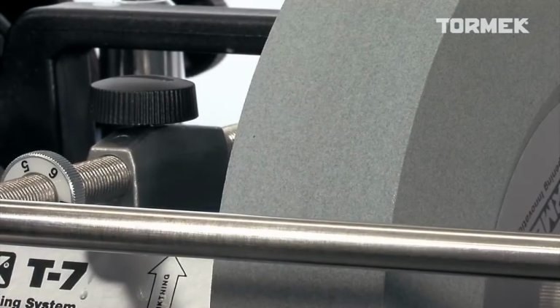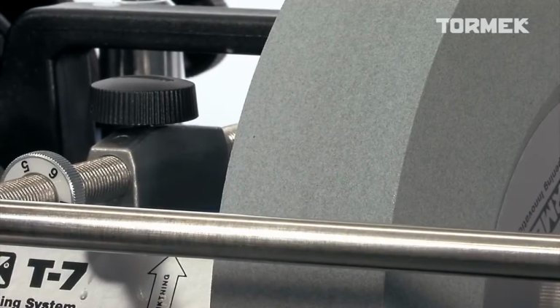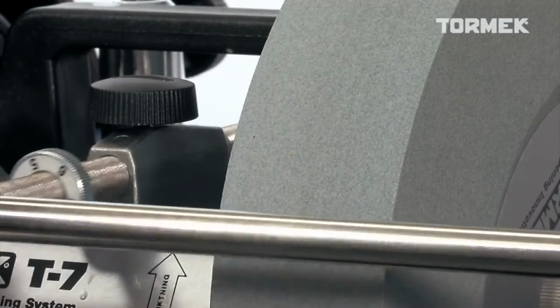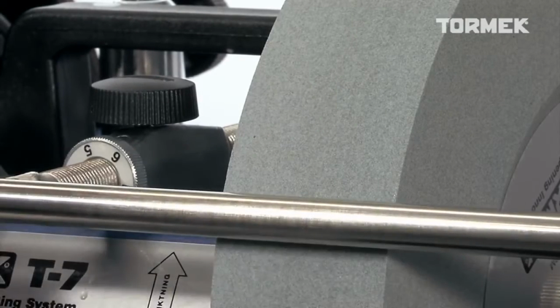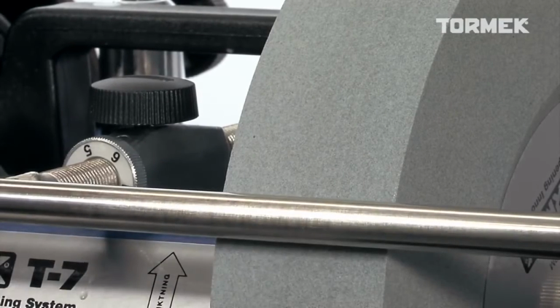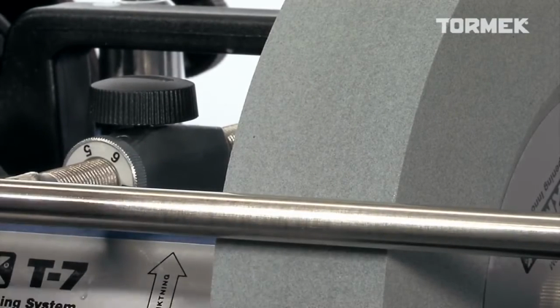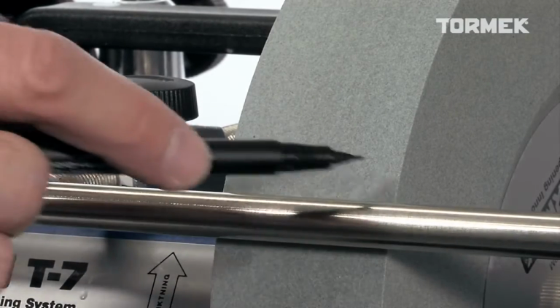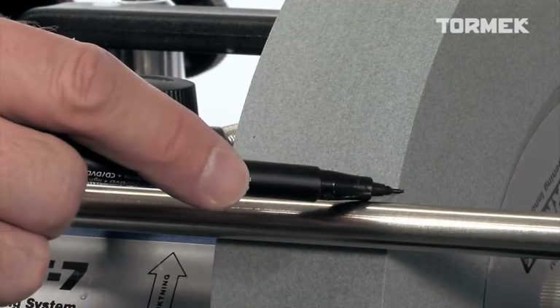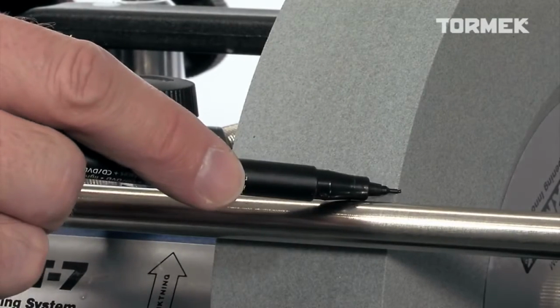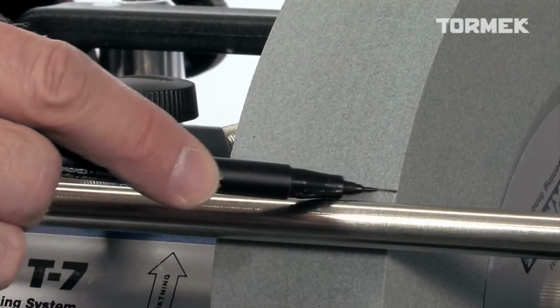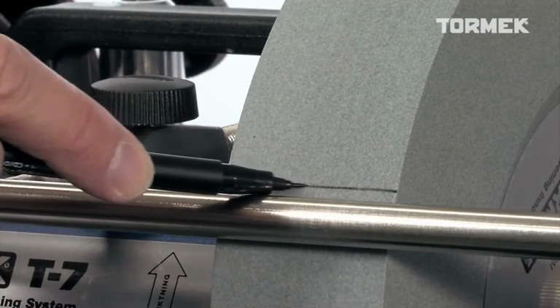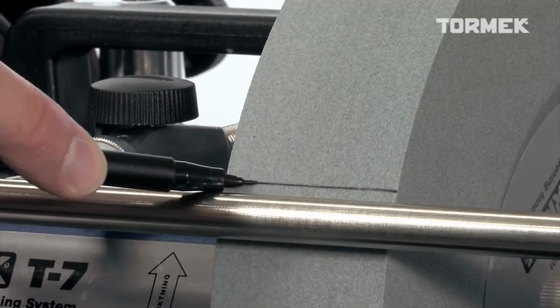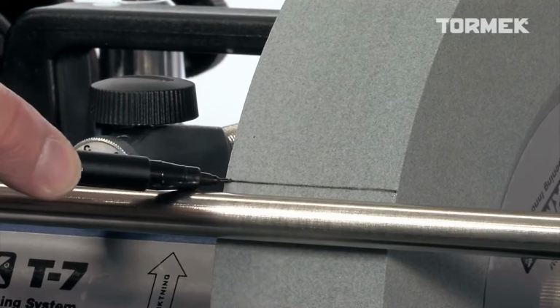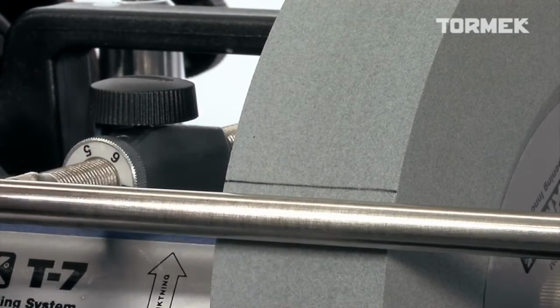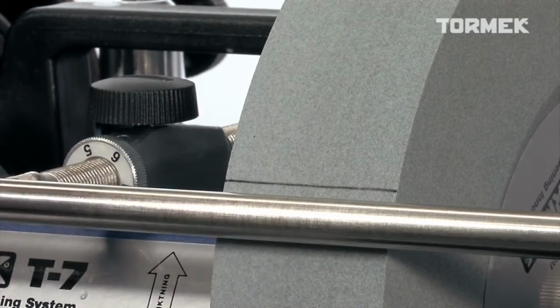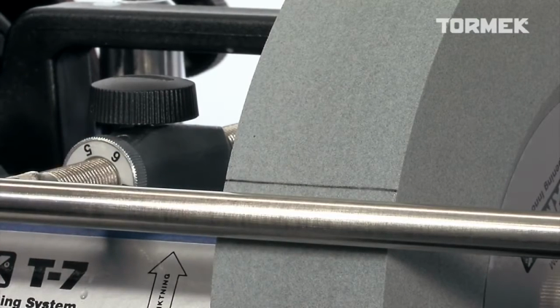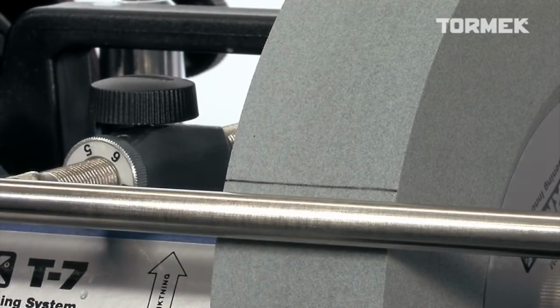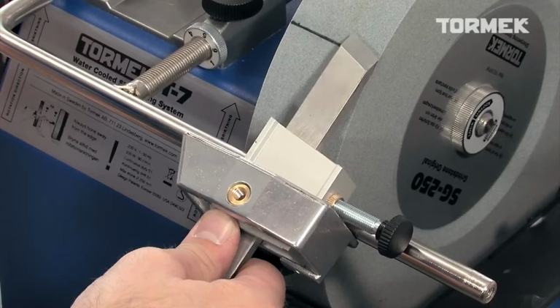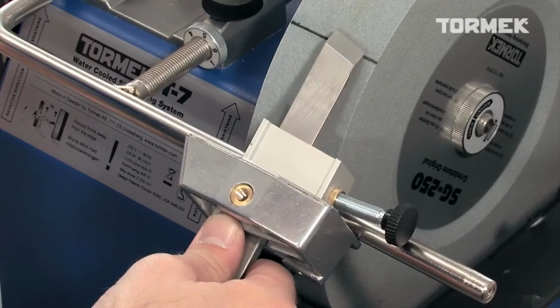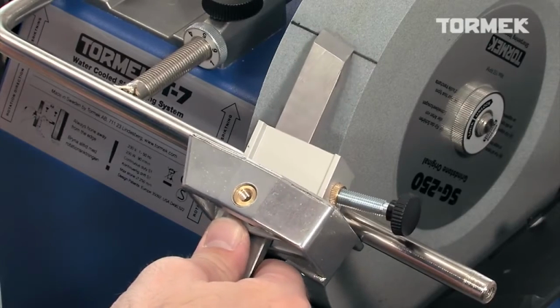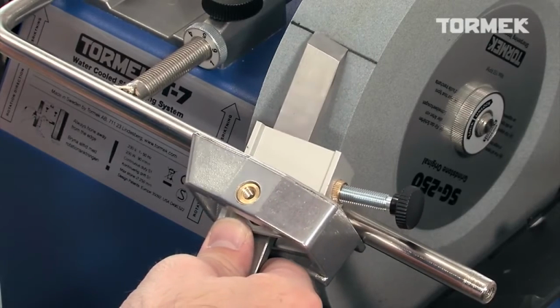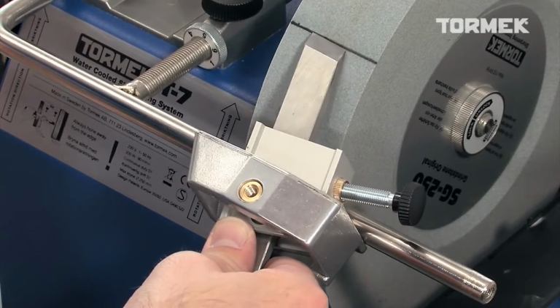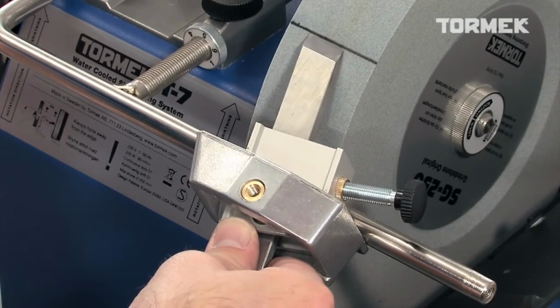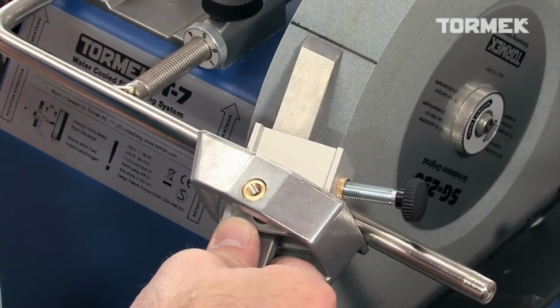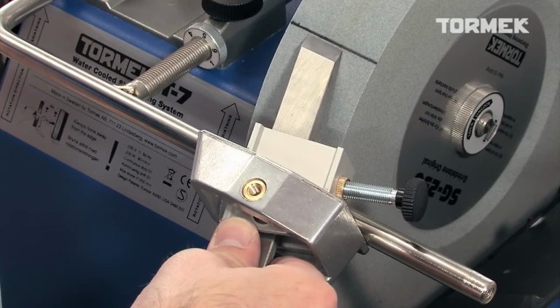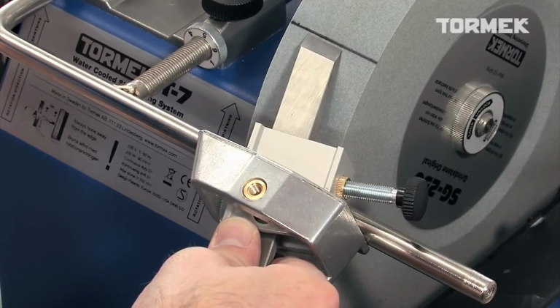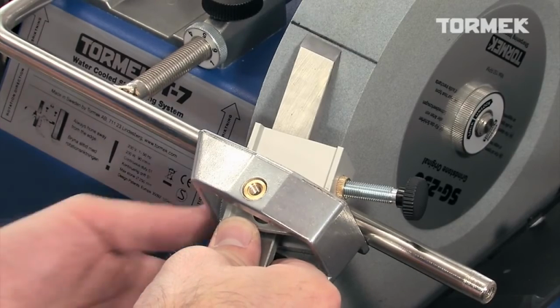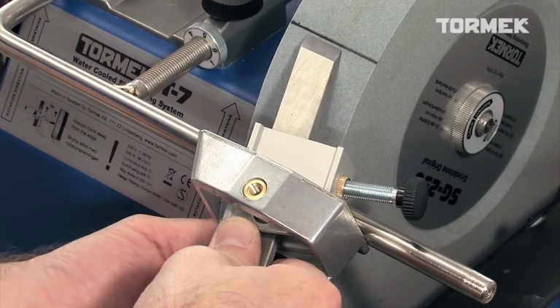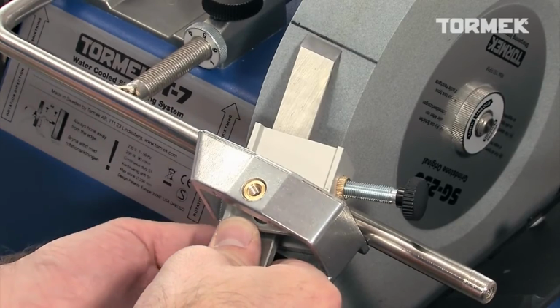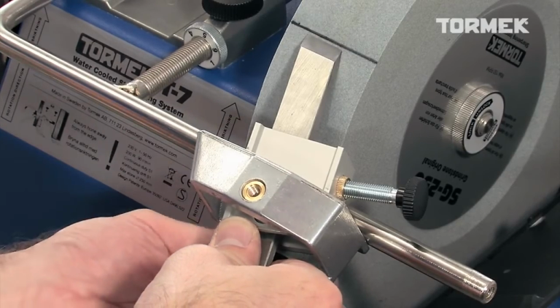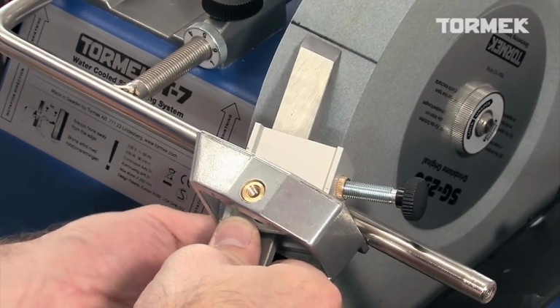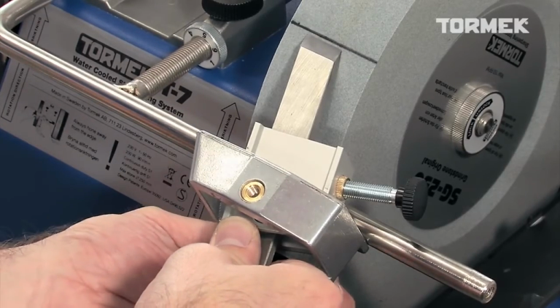Of course, you can also make the settings without the TTS-100. The easiest way to replicate an existing straight edge skew angle is to draw a line on the stone parallel with the universal support.